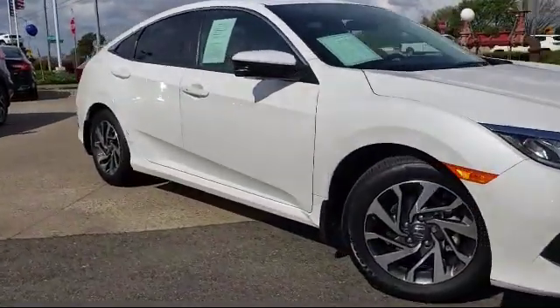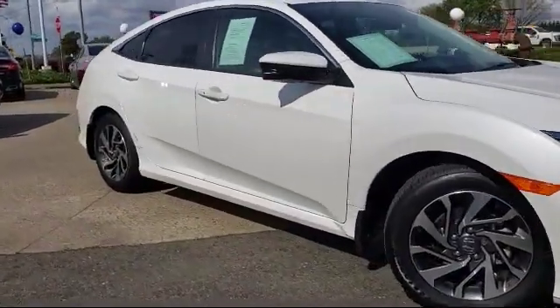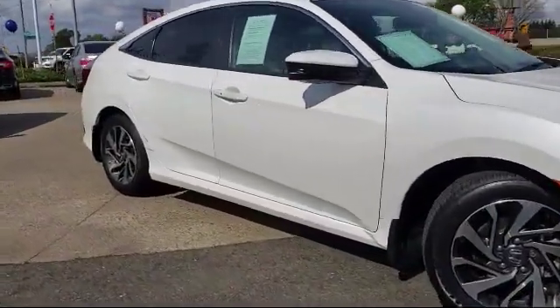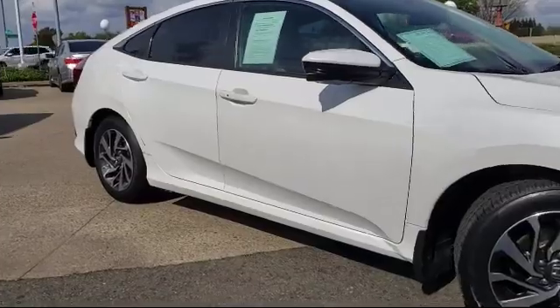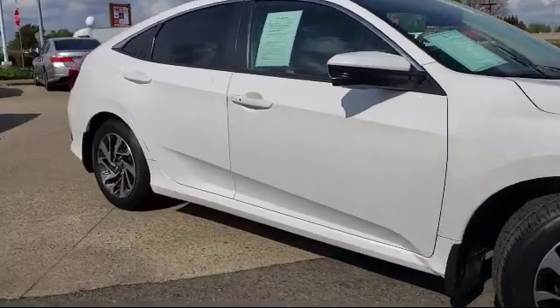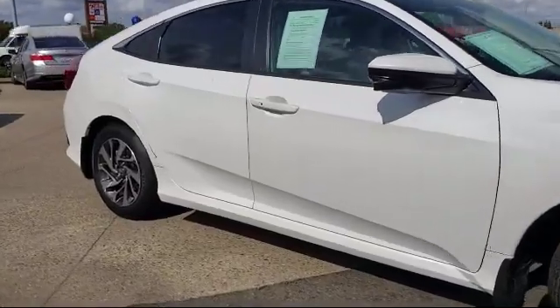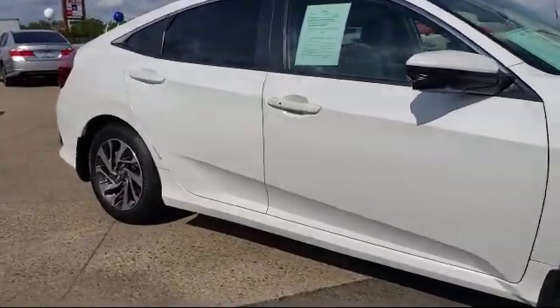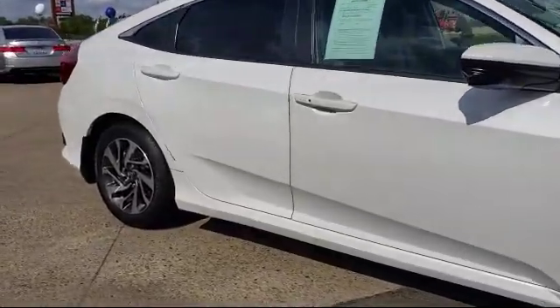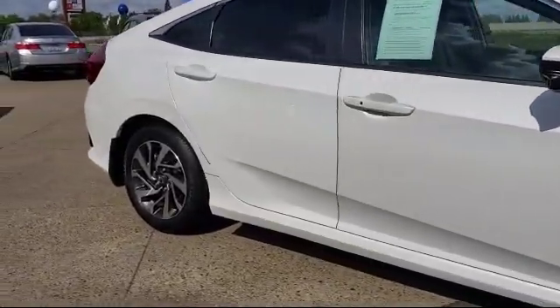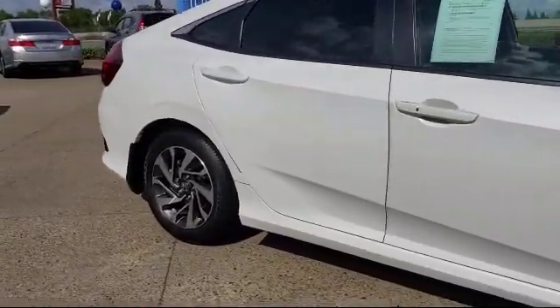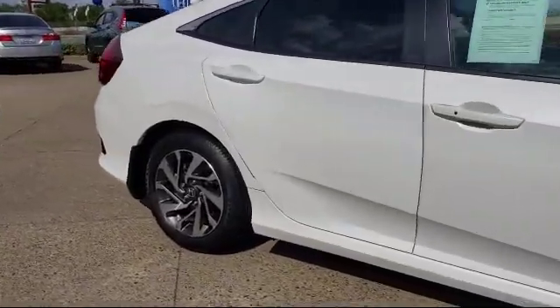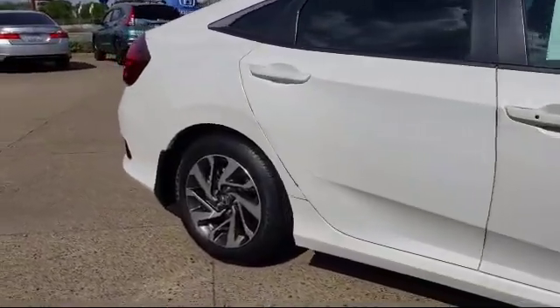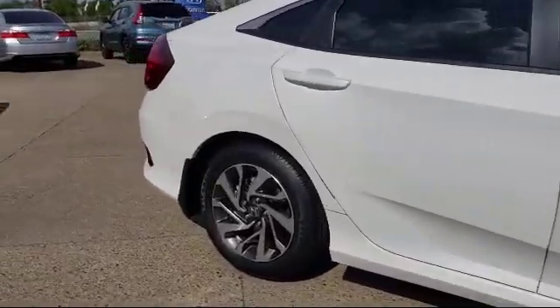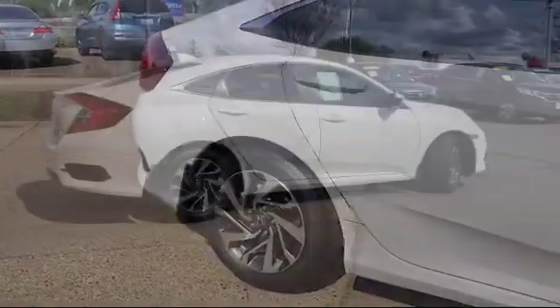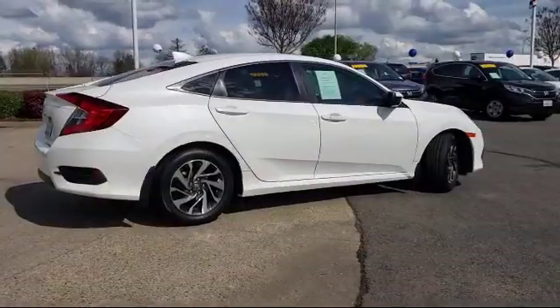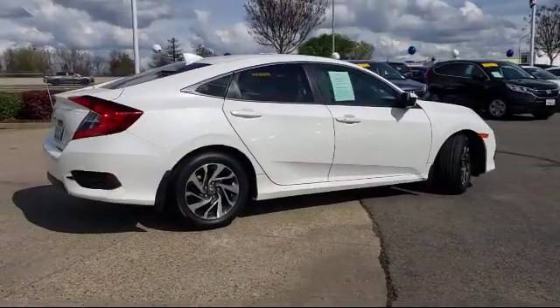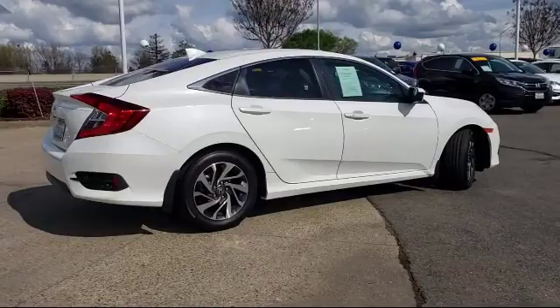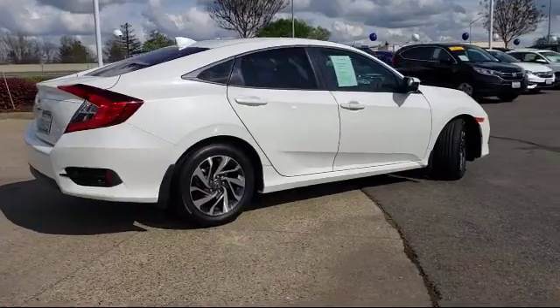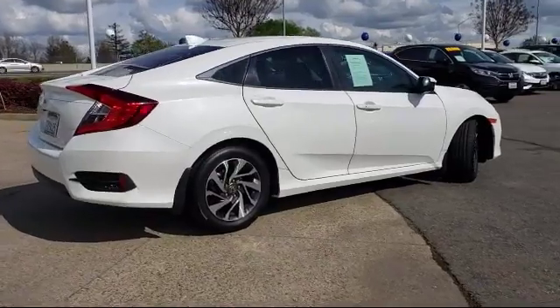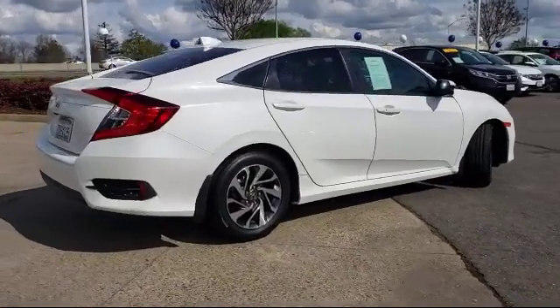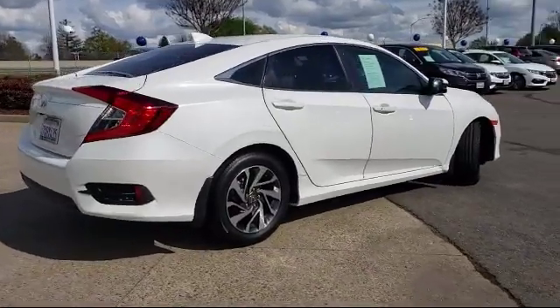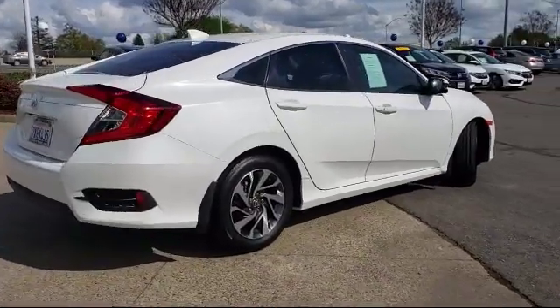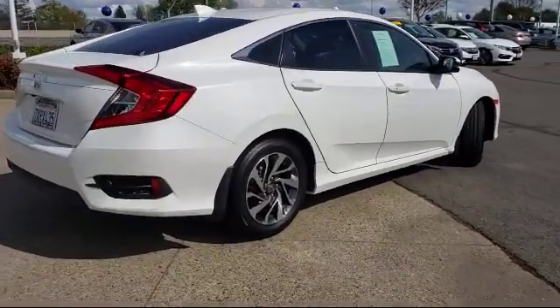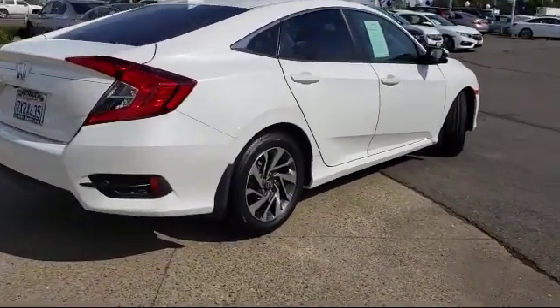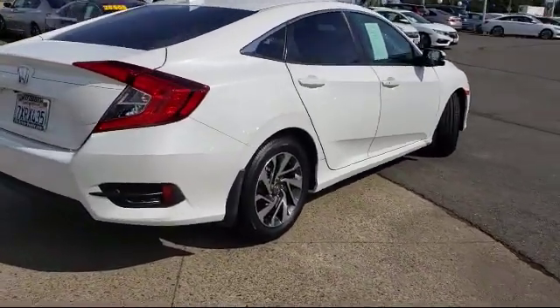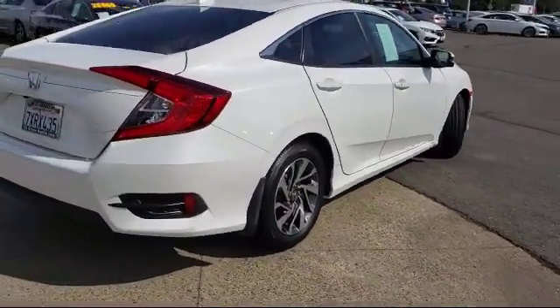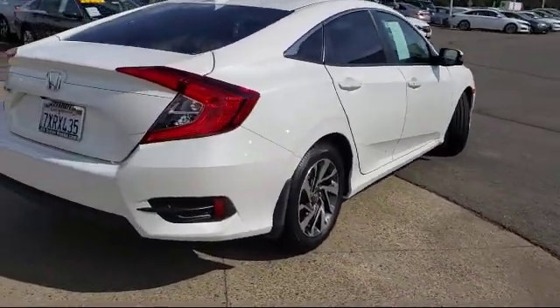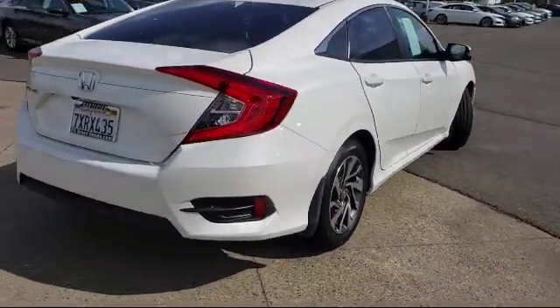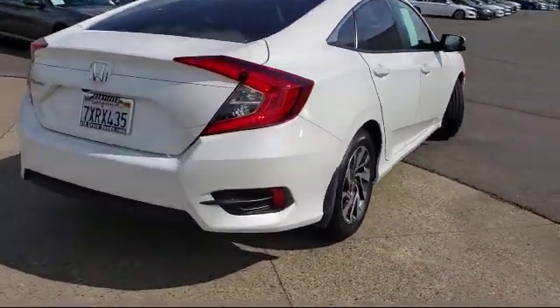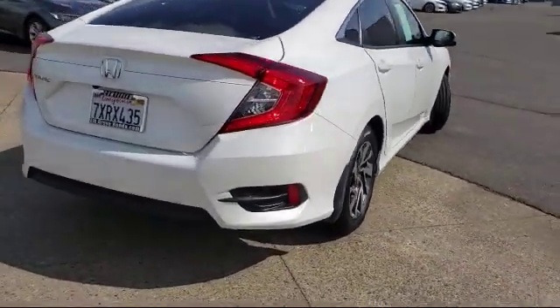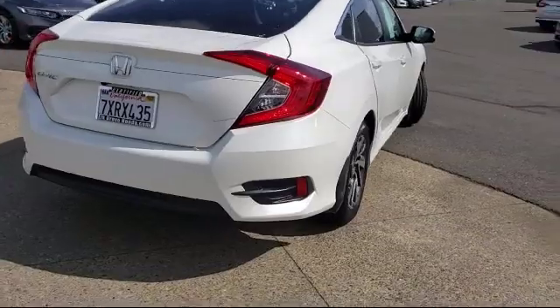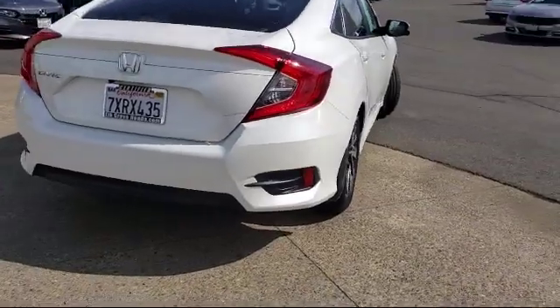It also features an 8-speaker audio system, 180-watt AM-FM HD Sirius XM audio system, traction control, automatic temperature control, and has less than 40,000 miles on the odometer.